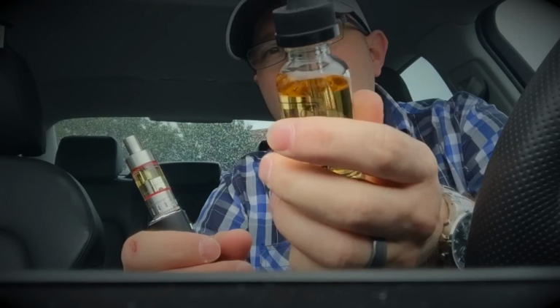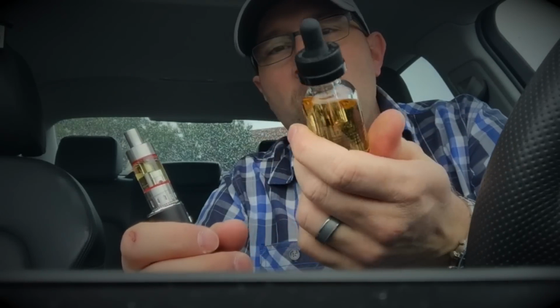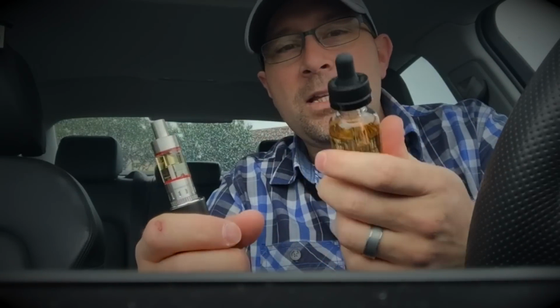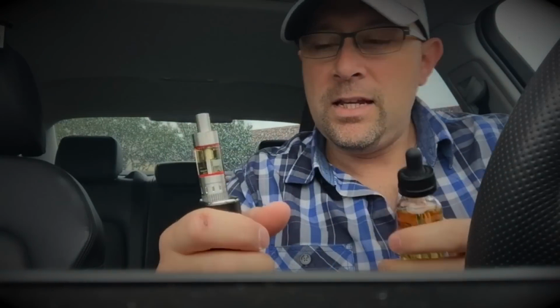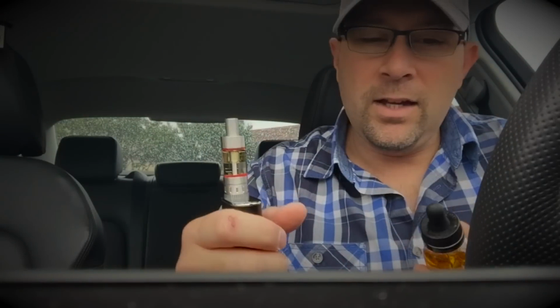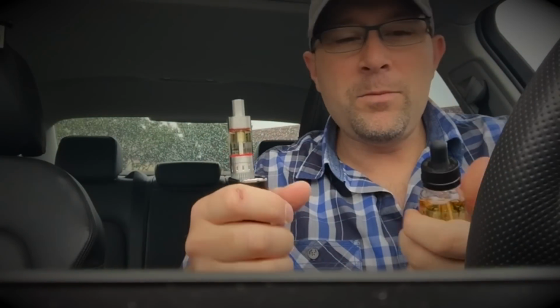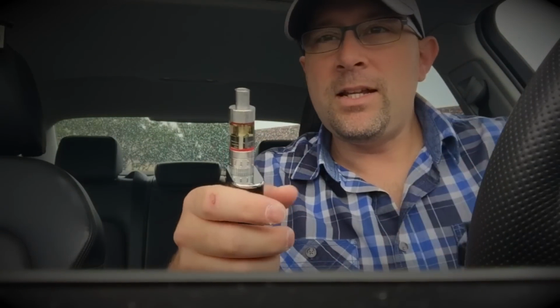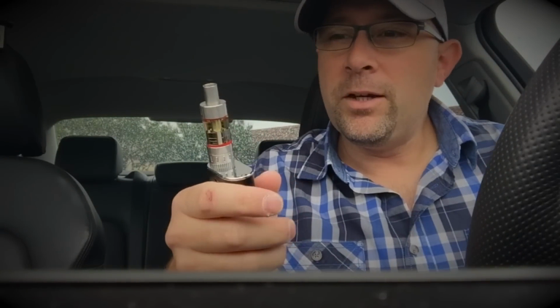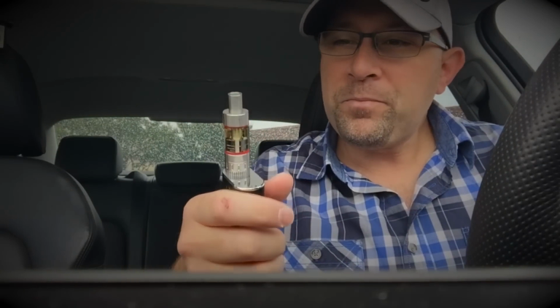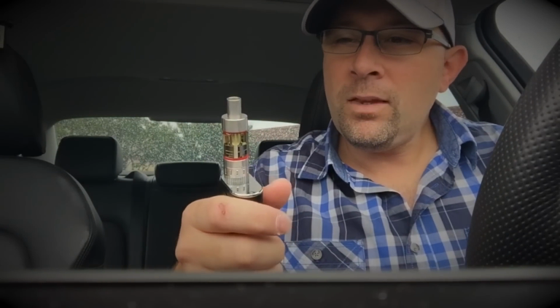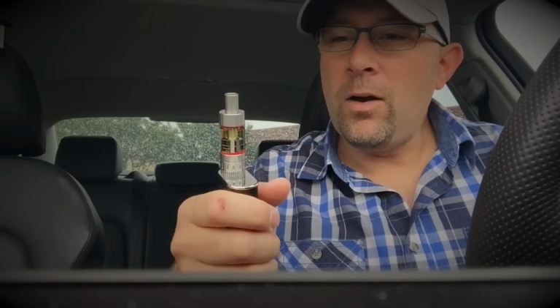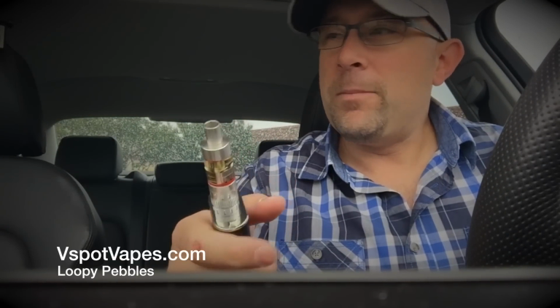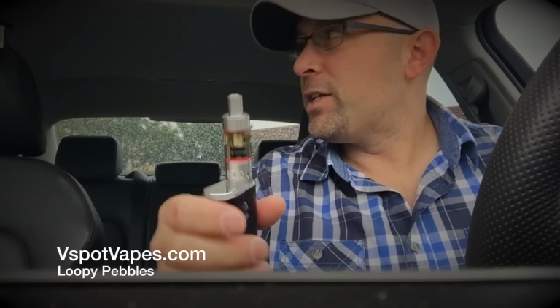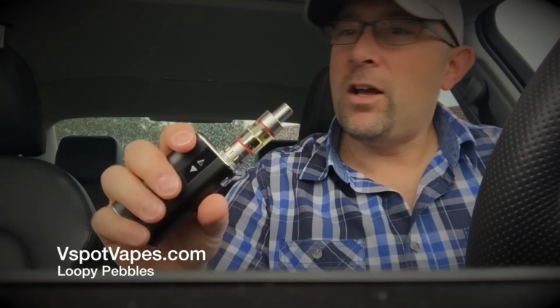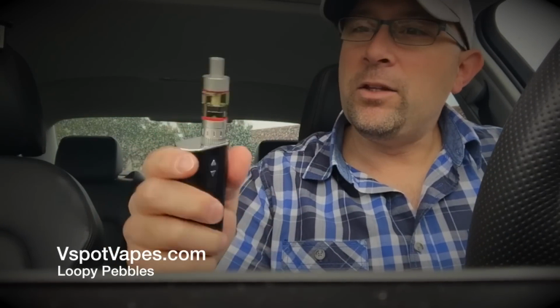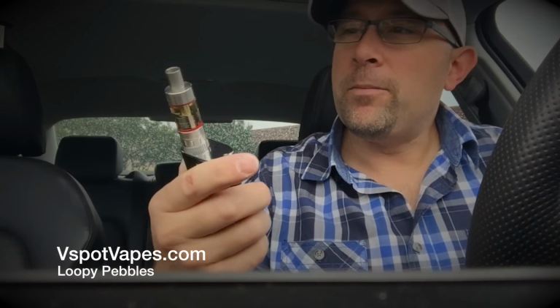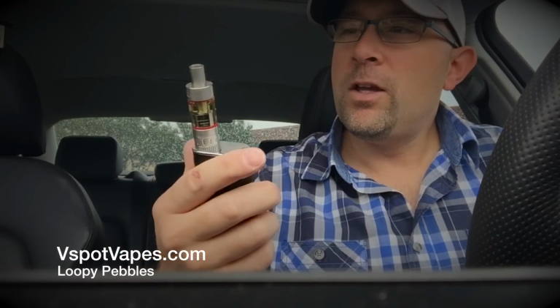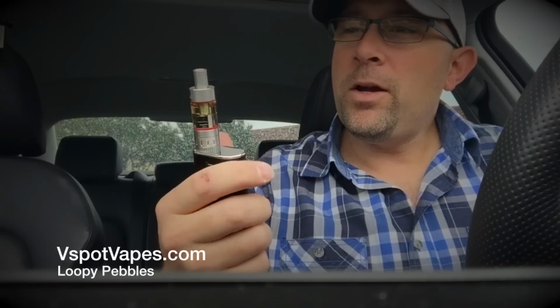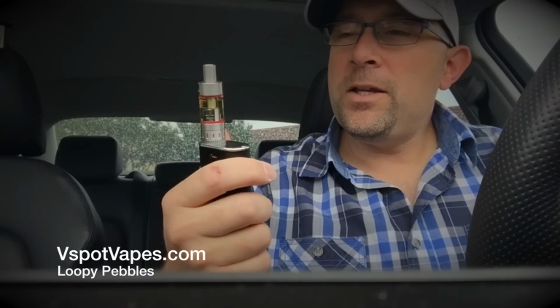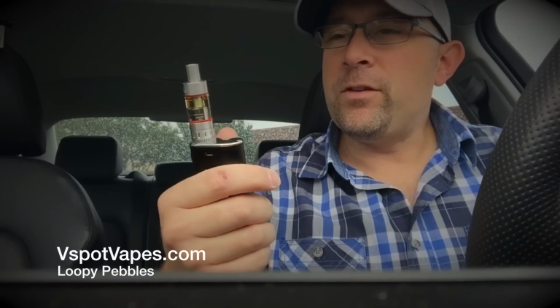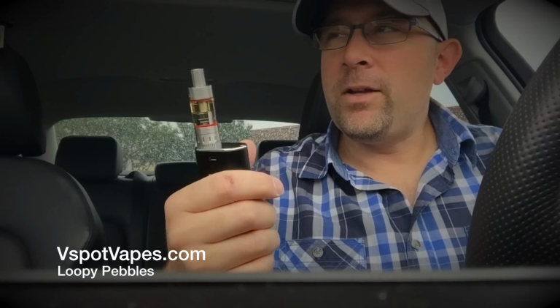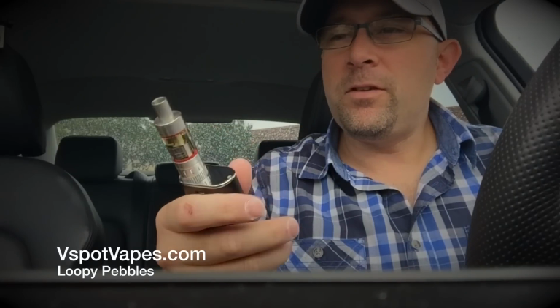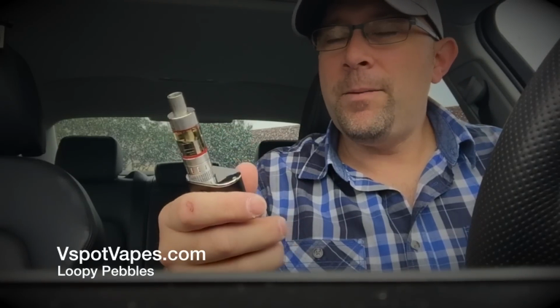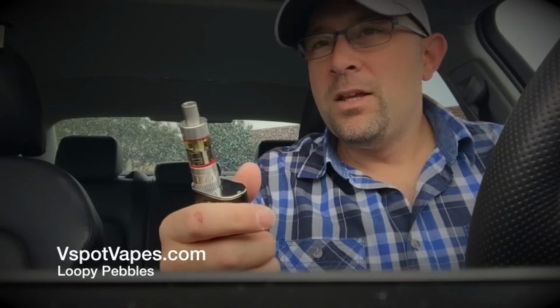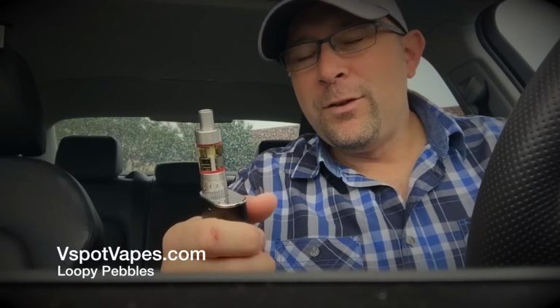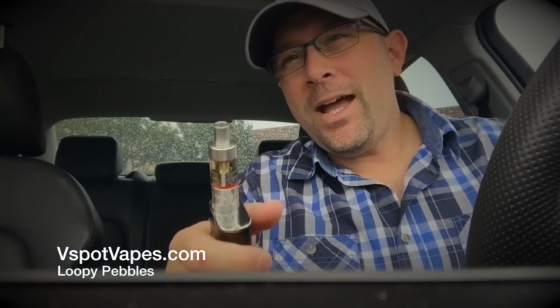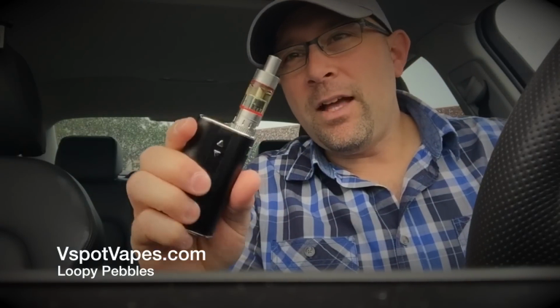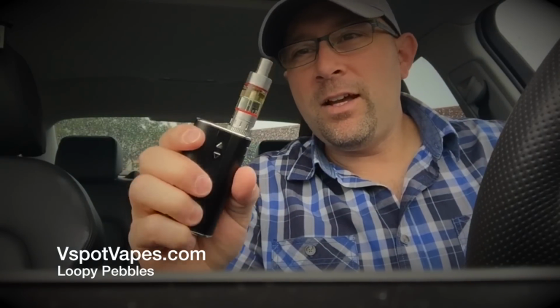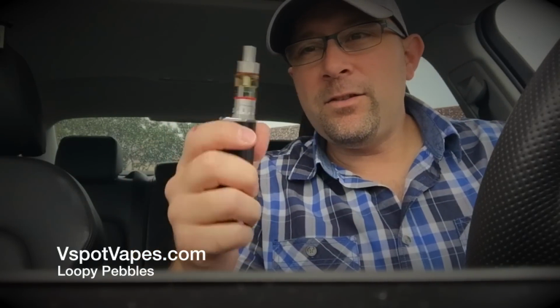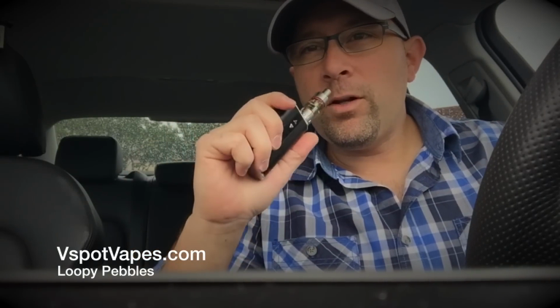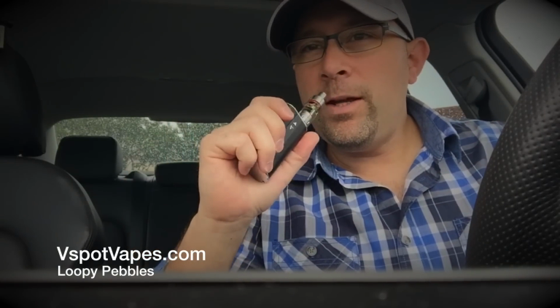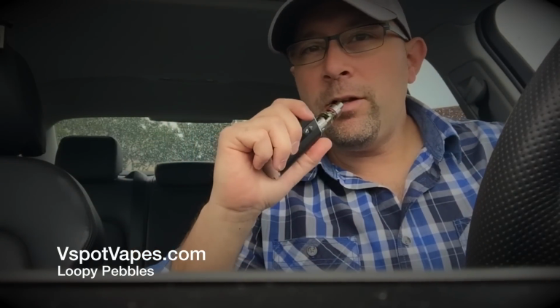The link will be in the description down below, or you may be watching this on the Loopy Pebbles product page on vspotvapes.com. So yeah, that's it — quick little vape verdict.